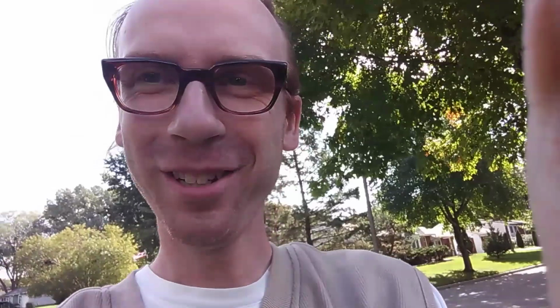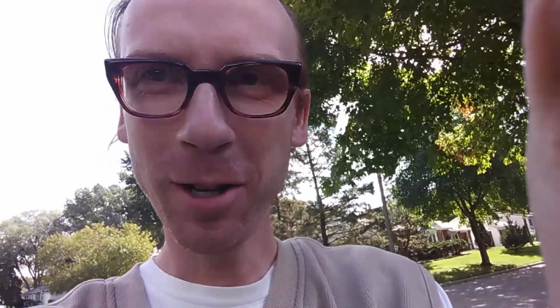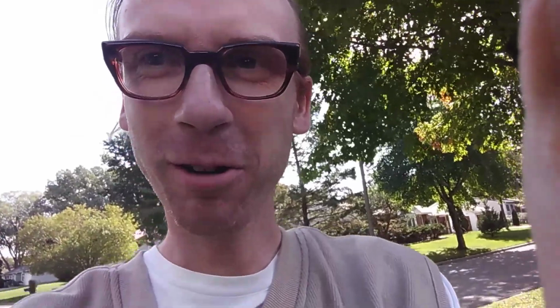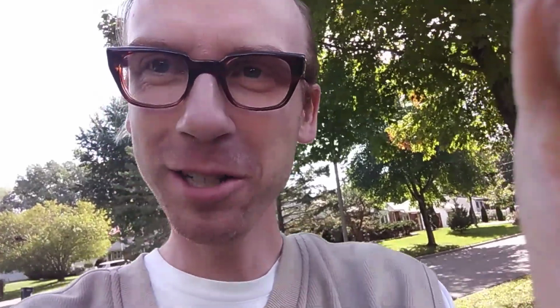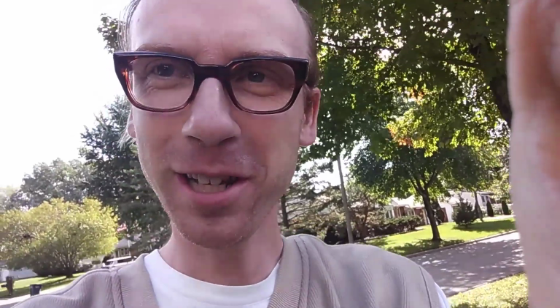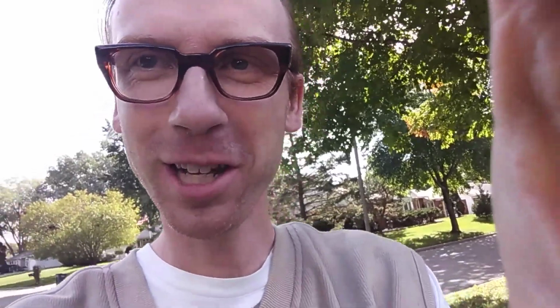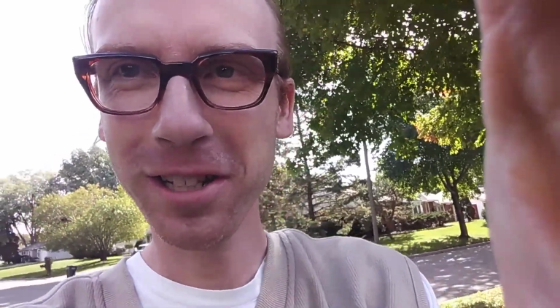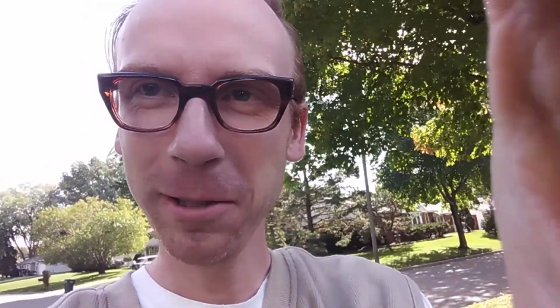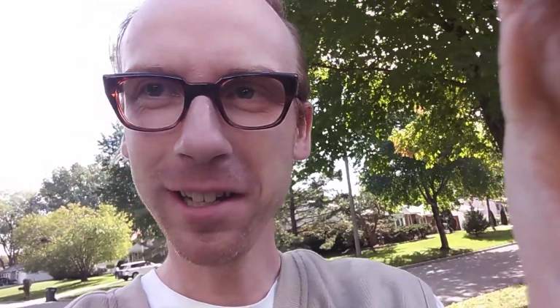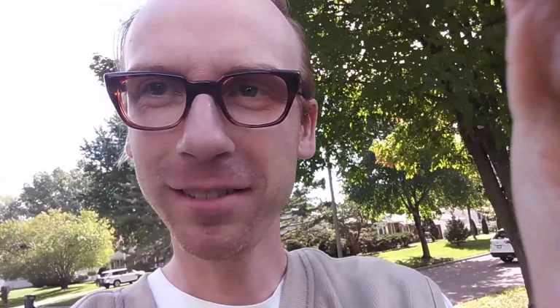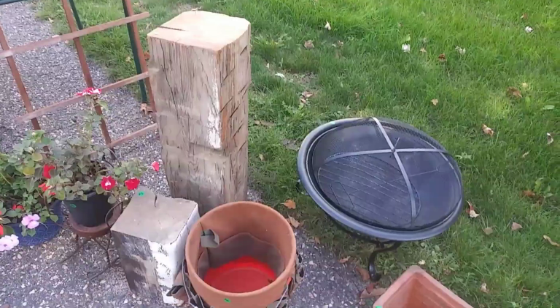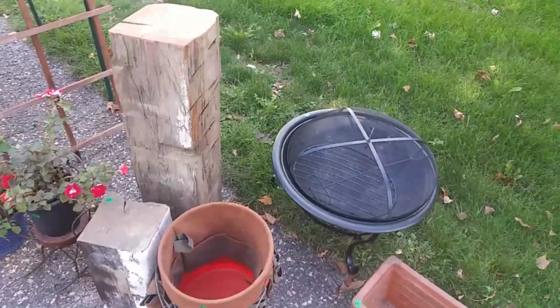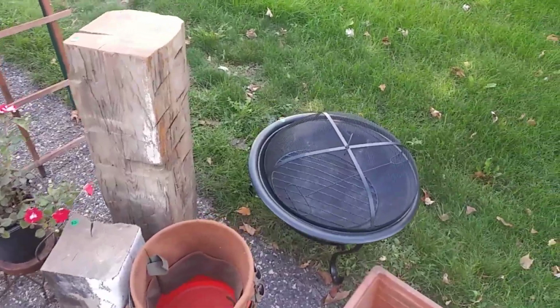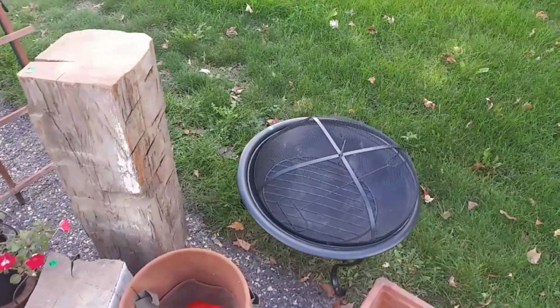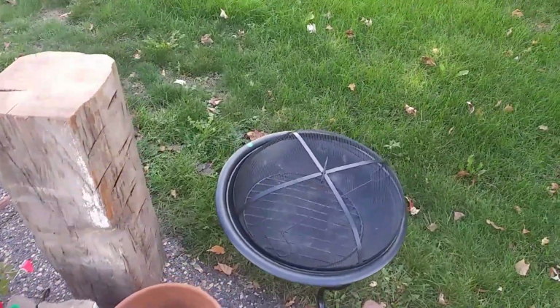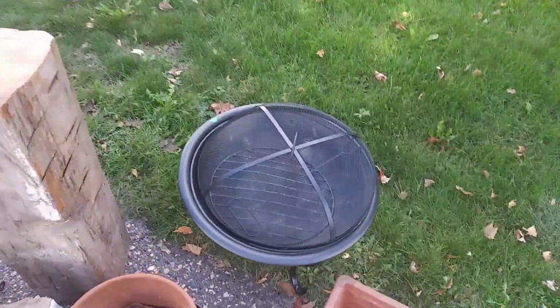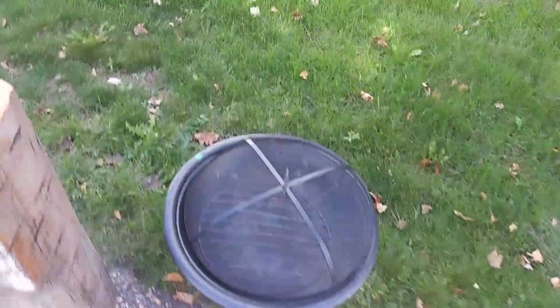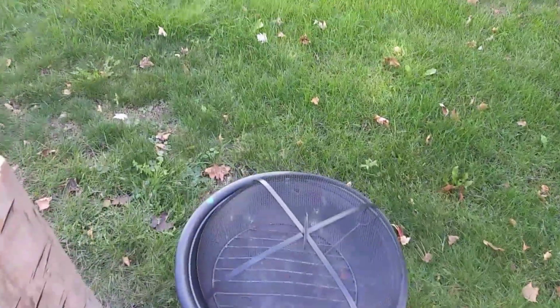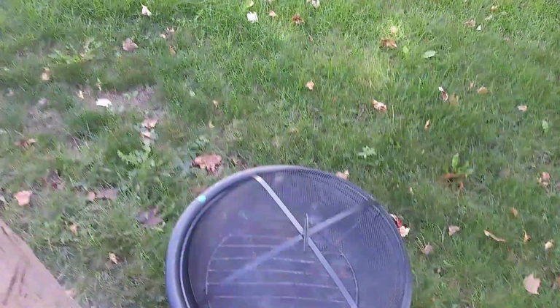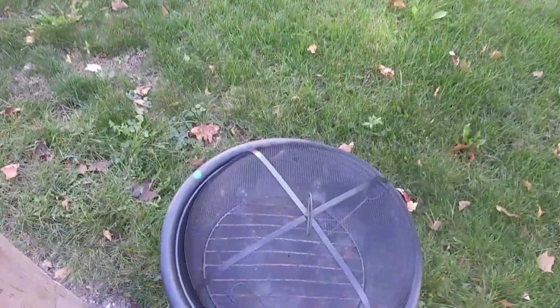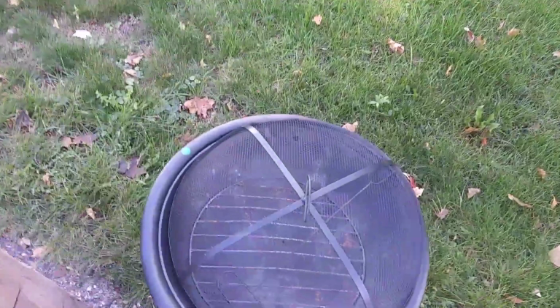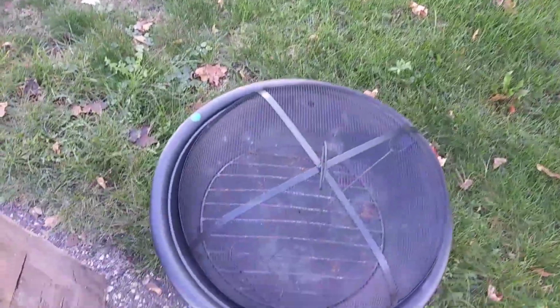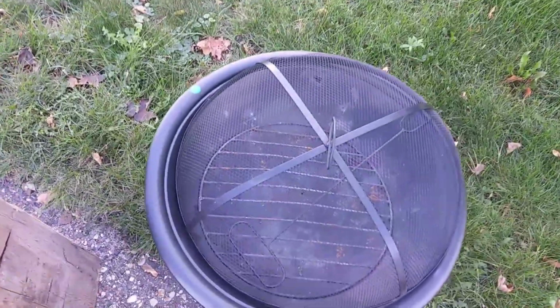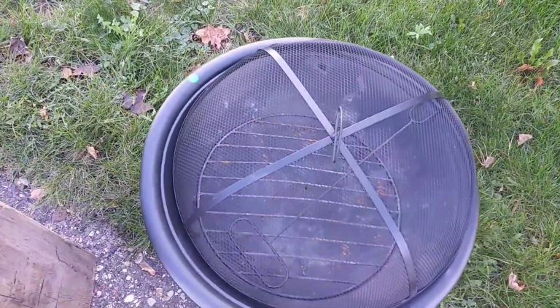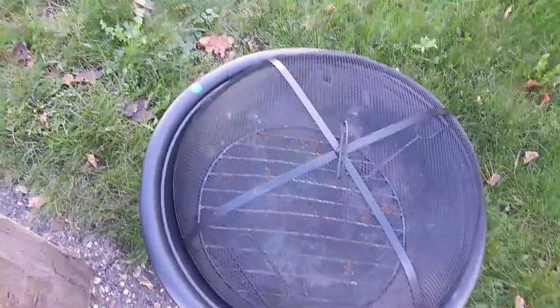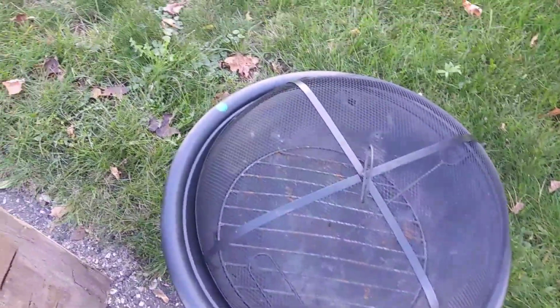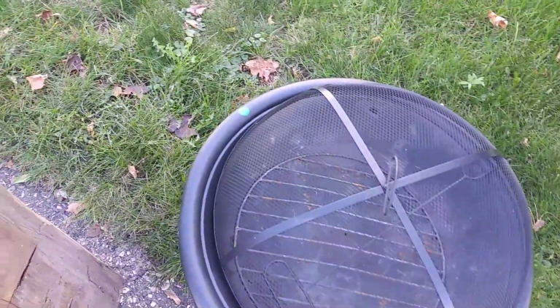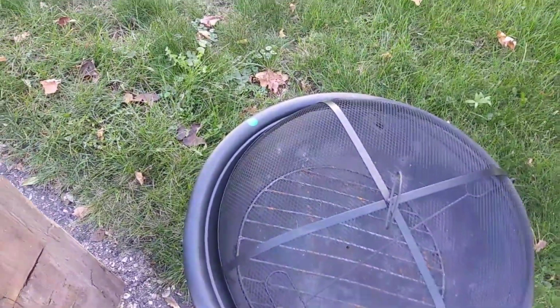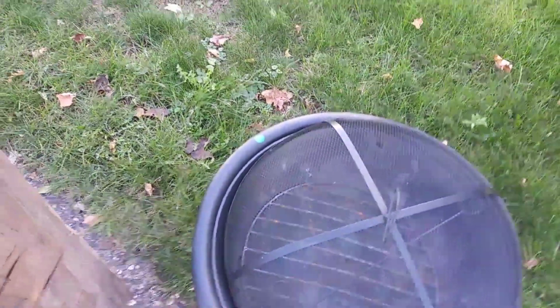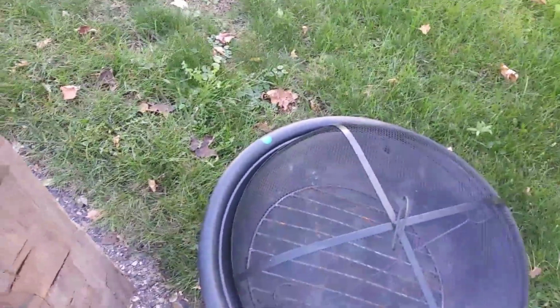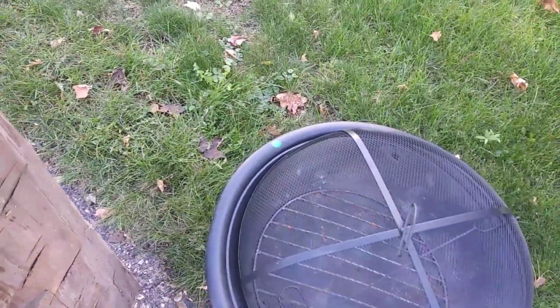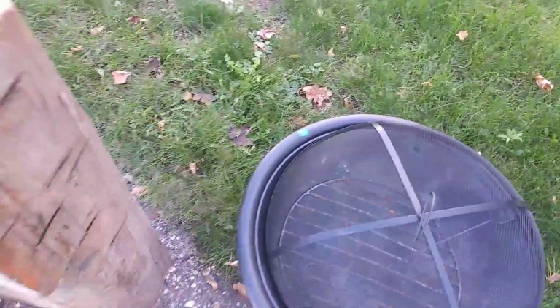A little full garage sale action. Let's see what they got. Oh, nice. Cool fire pit. Yeah, that's pretty good. Five bucks.